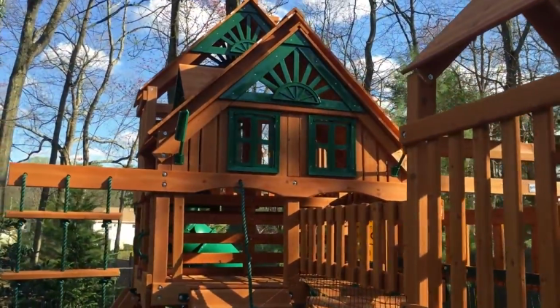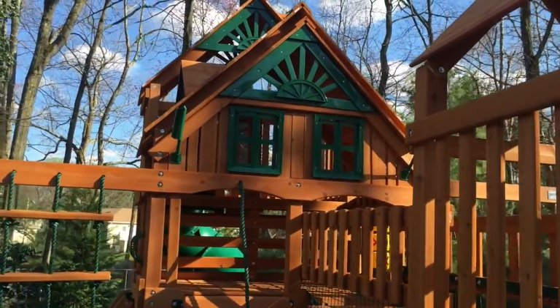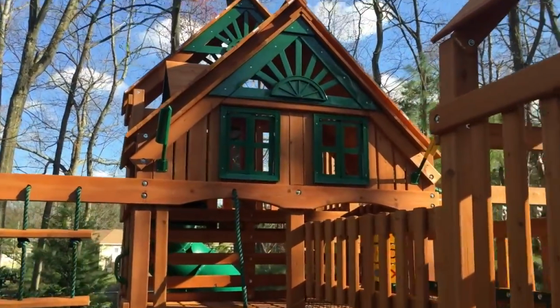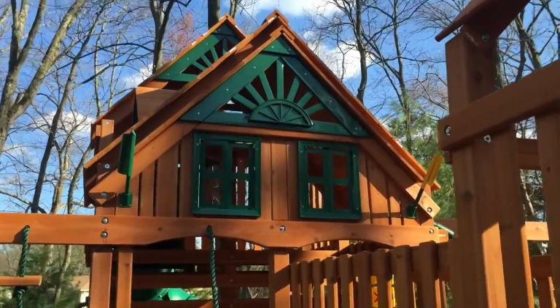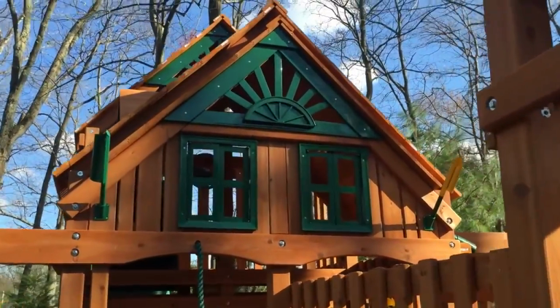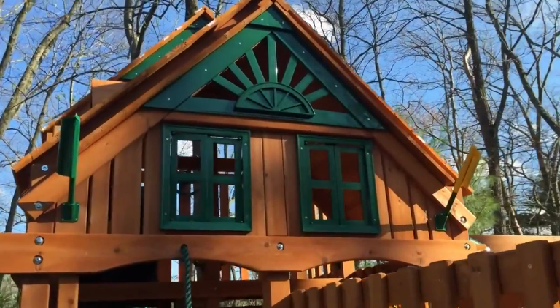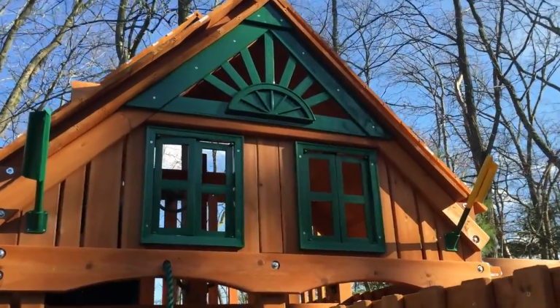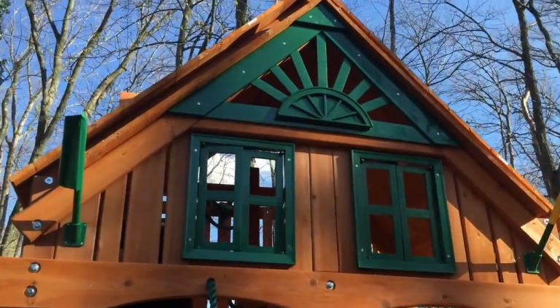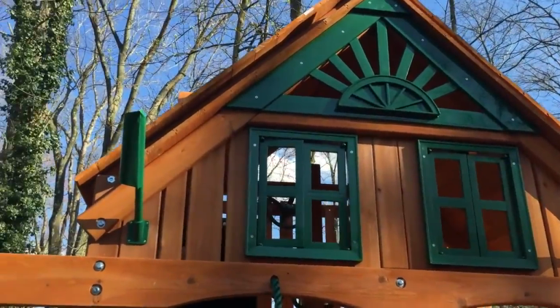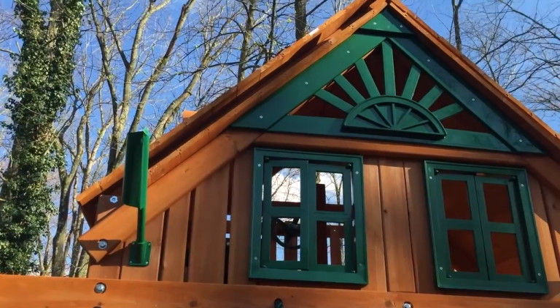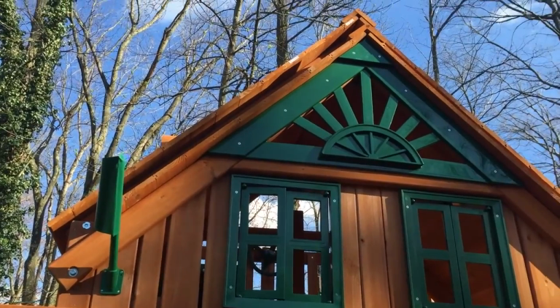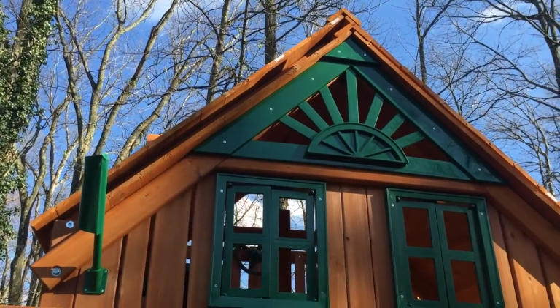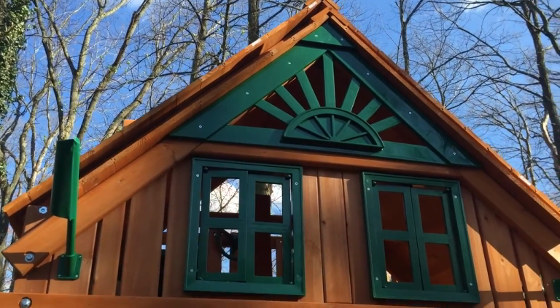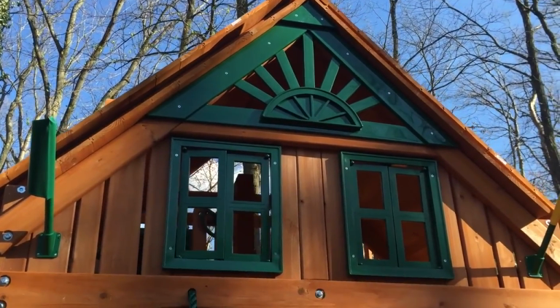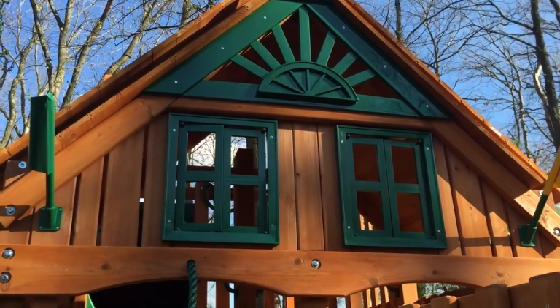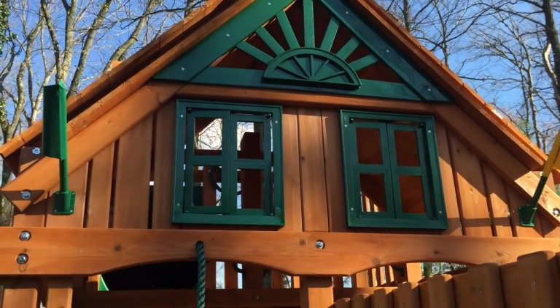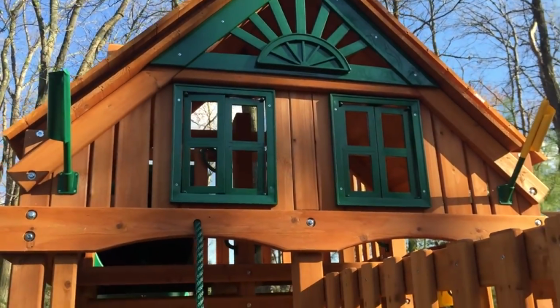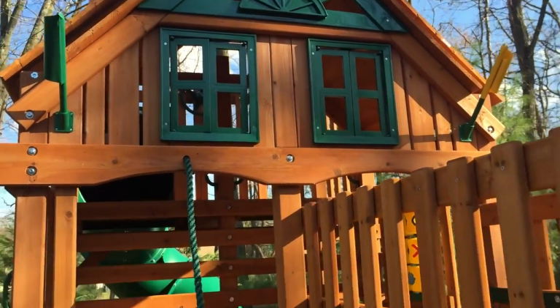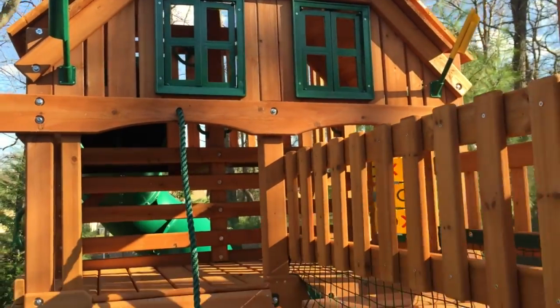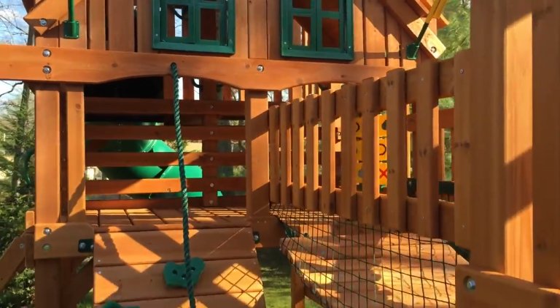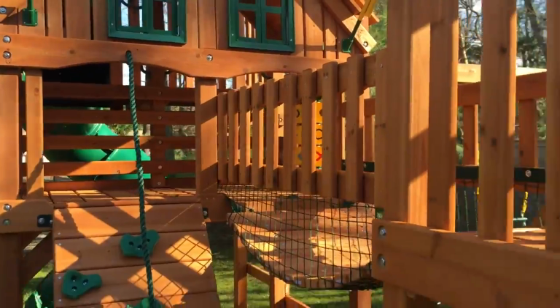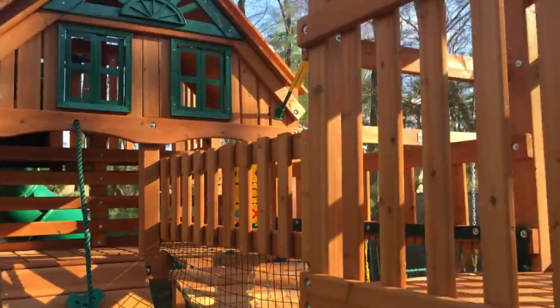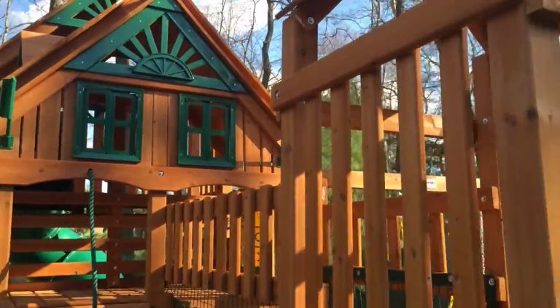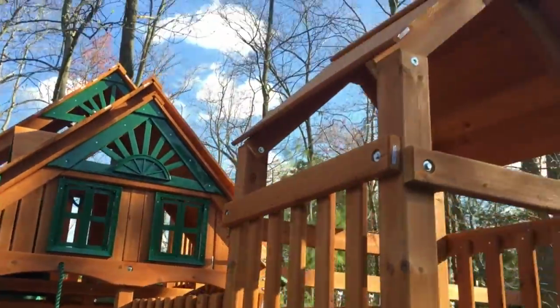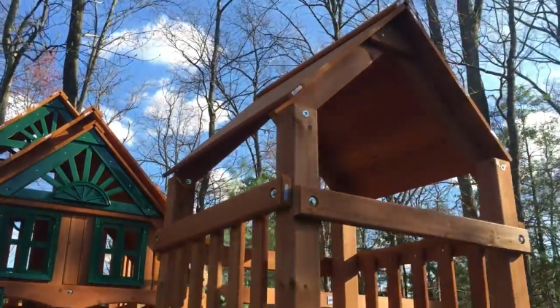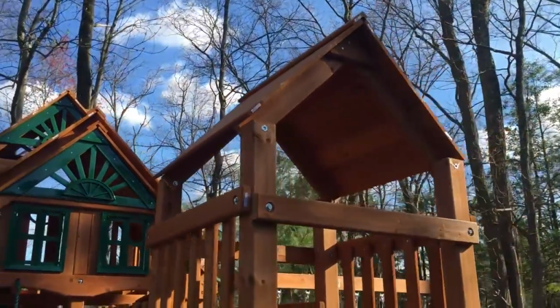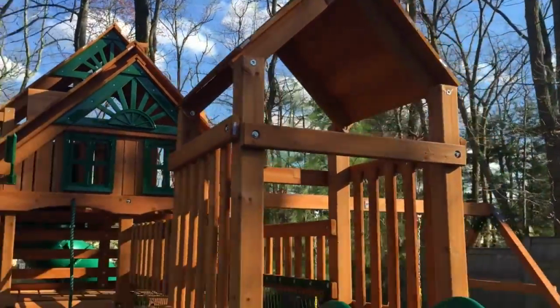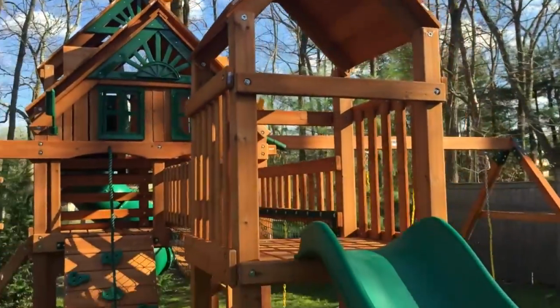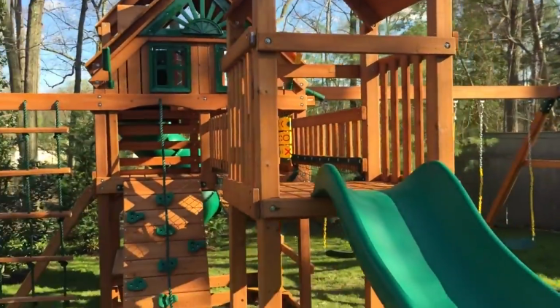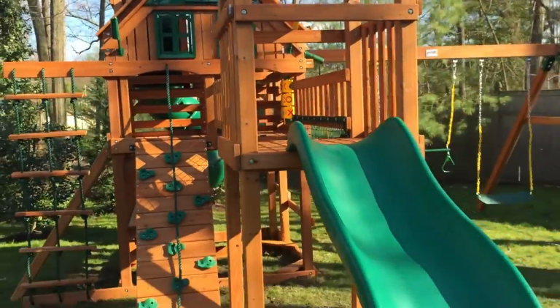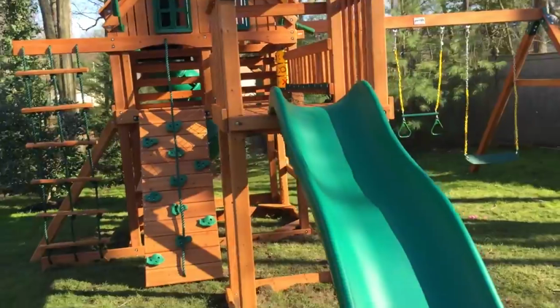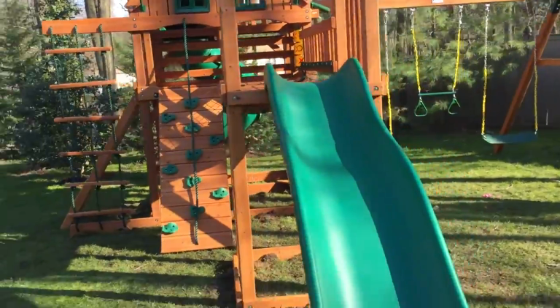Here's the treehouse version. It has a front enclosure and a gable up here giving it a really cool look, with working windows. Here's the smaller front wooden roof, and there's a wave slide off the front.